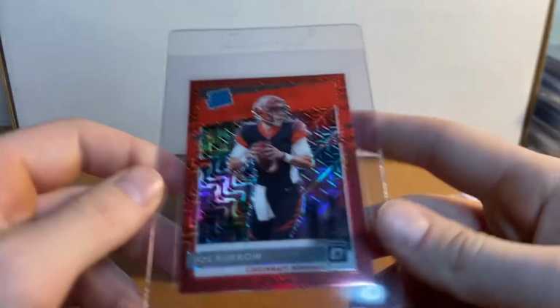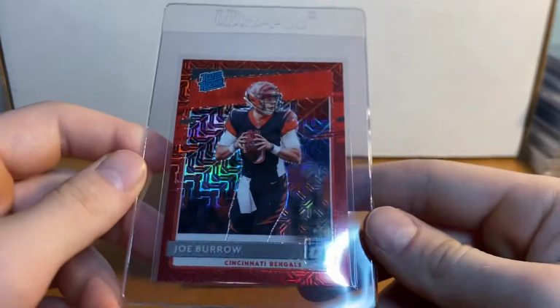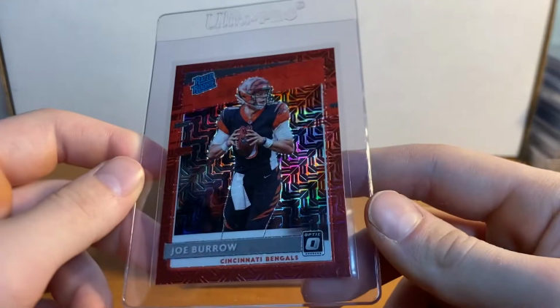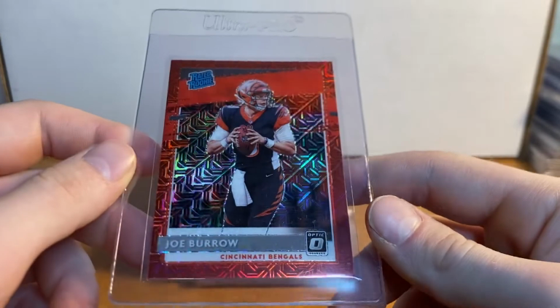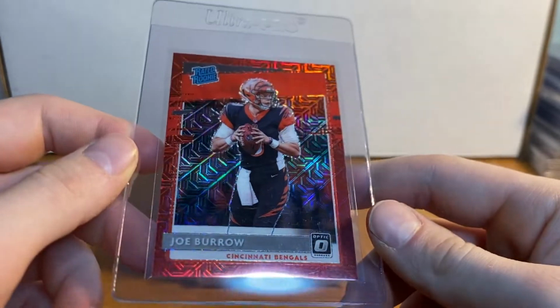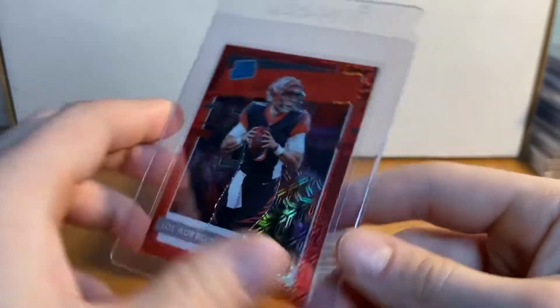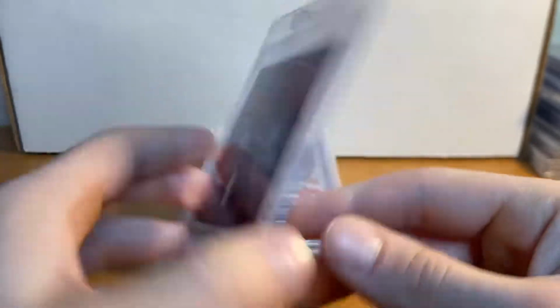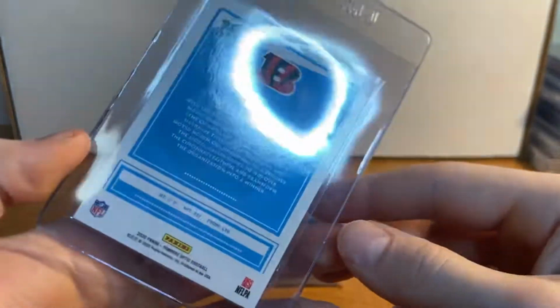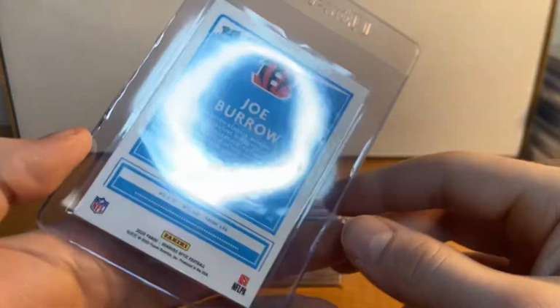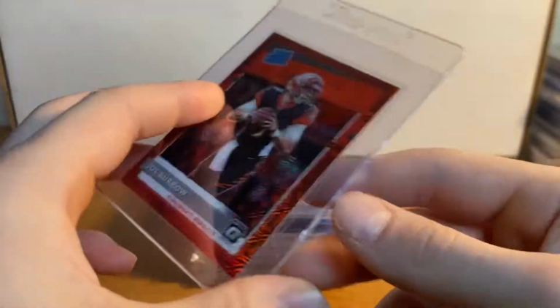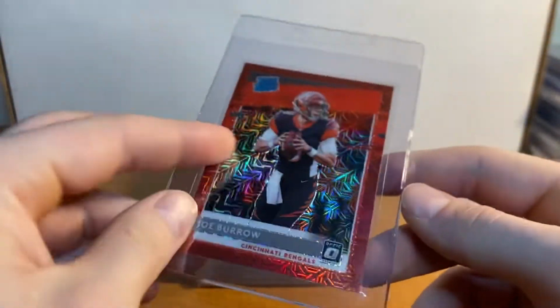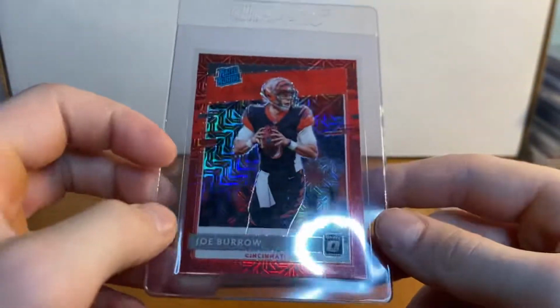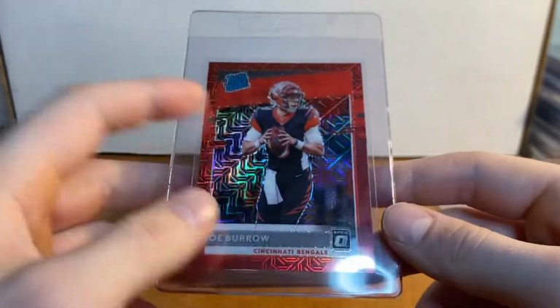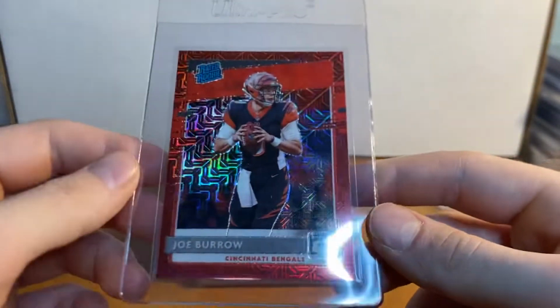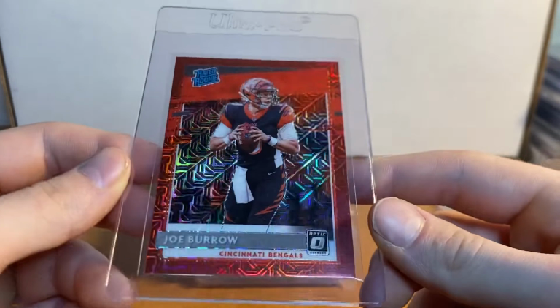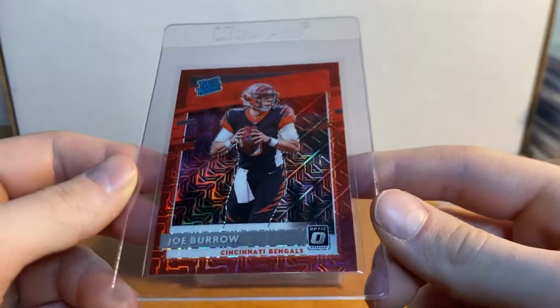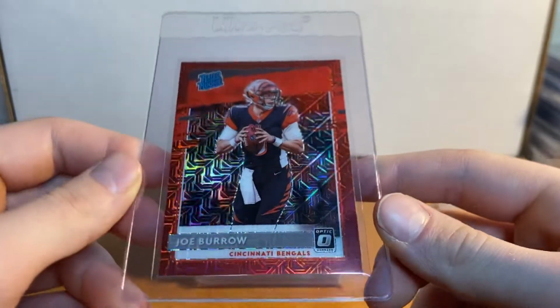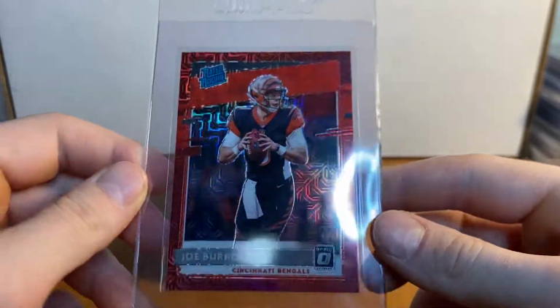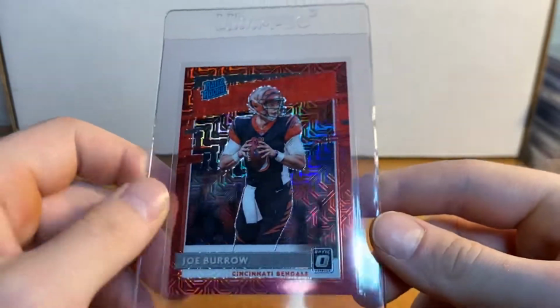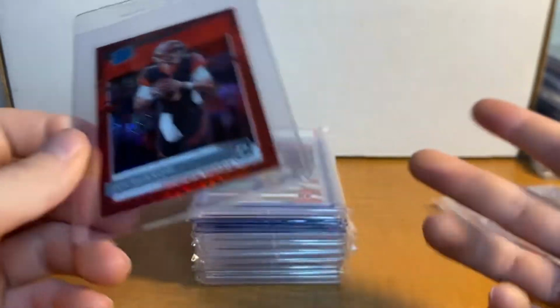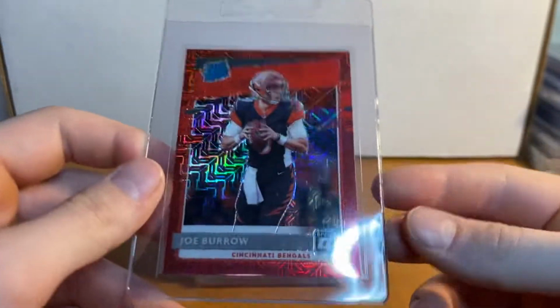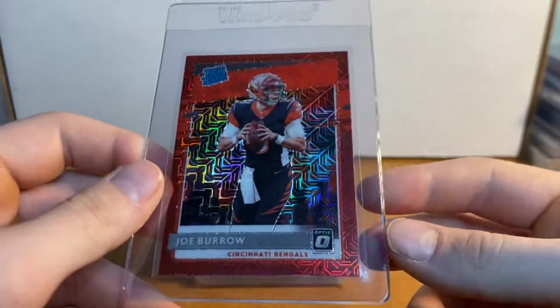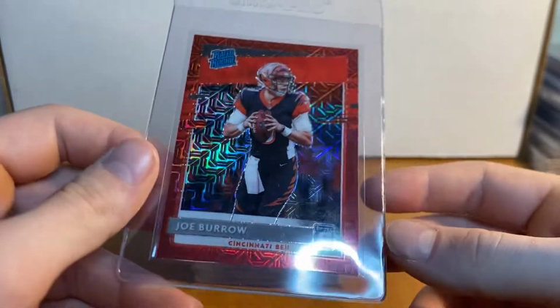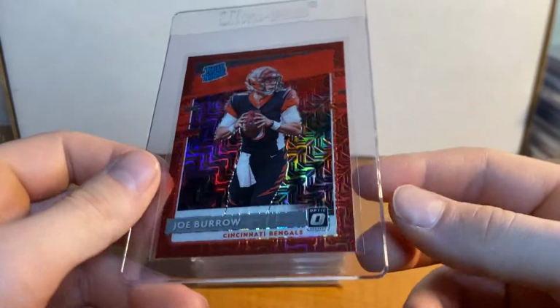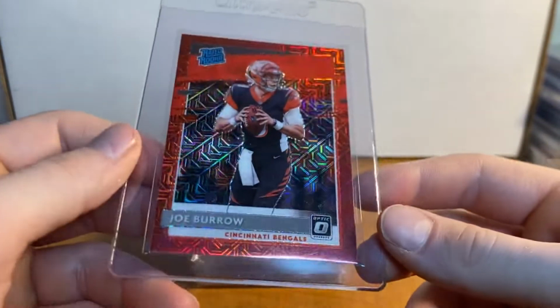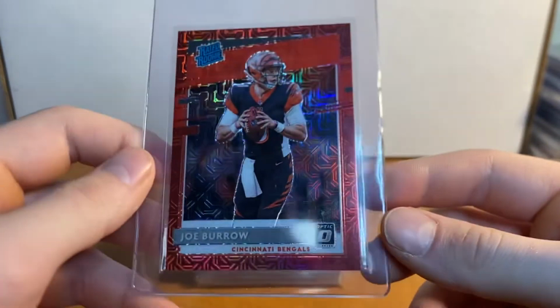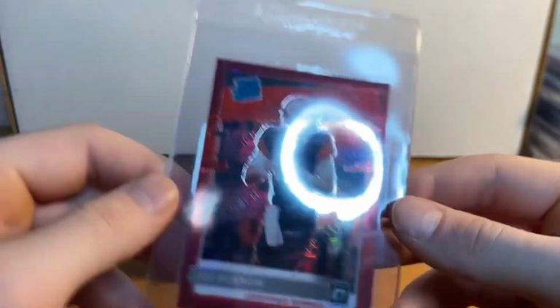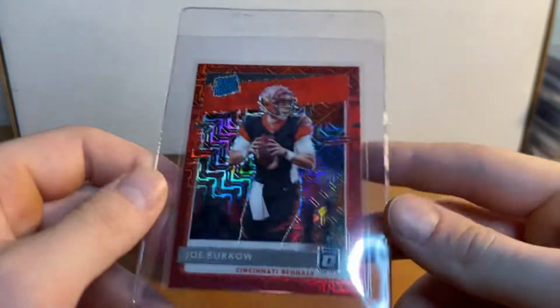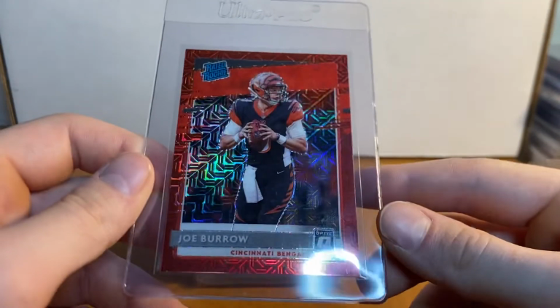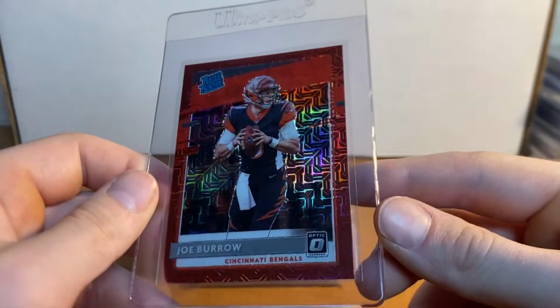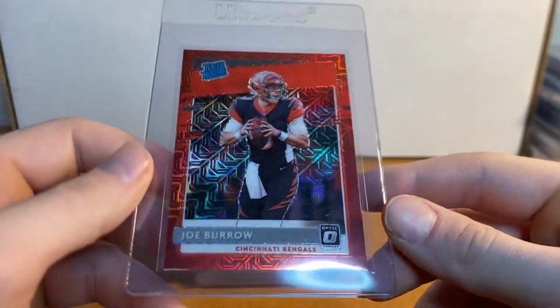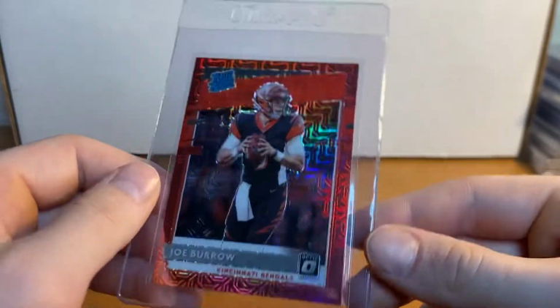Right here we've got a Mojo Optic Joe Burrow. I think this one has a chance at a PSA 10 — I really do believe that. Optic's hard though so I'm not 100%, but I do think this has a shot at a PSA 10, so I'll be grading that down the road.